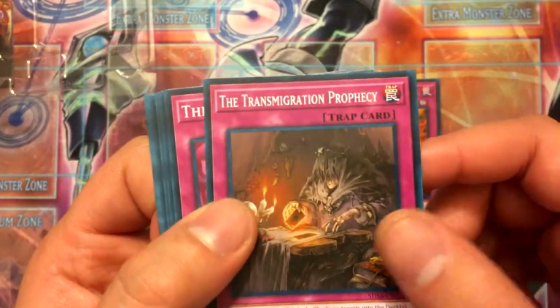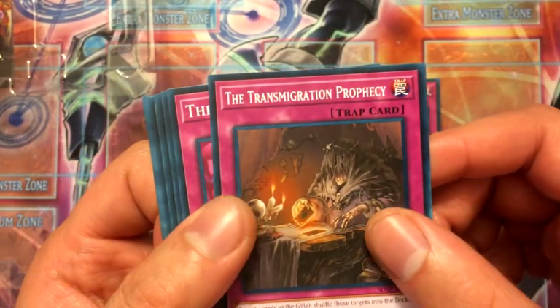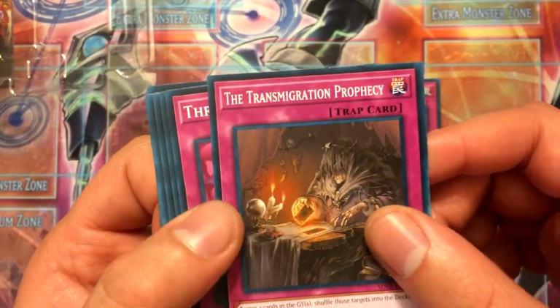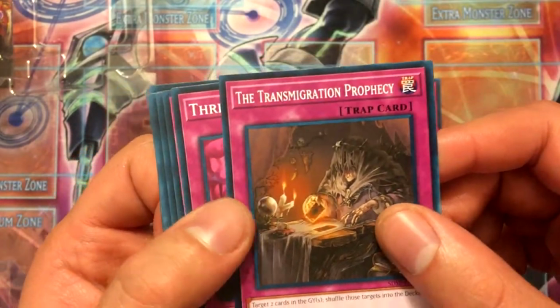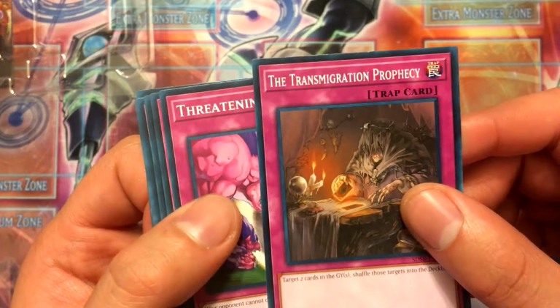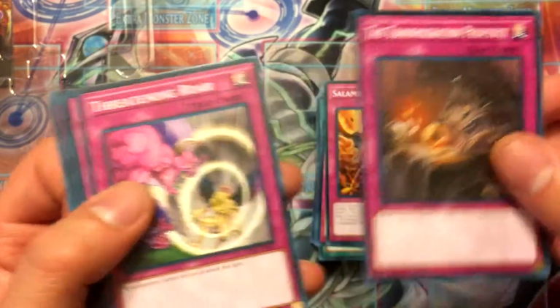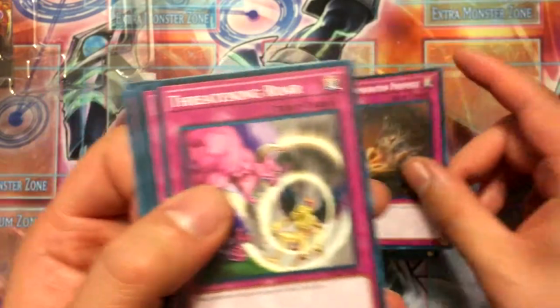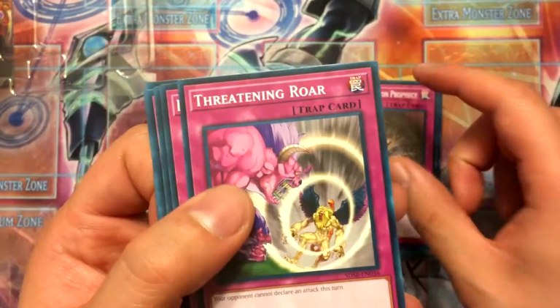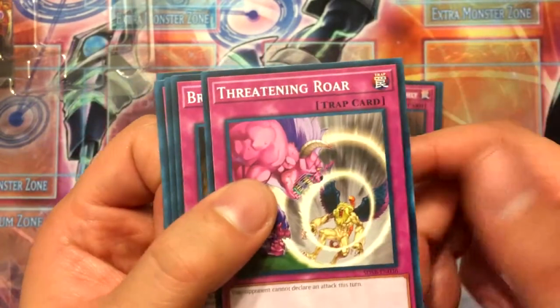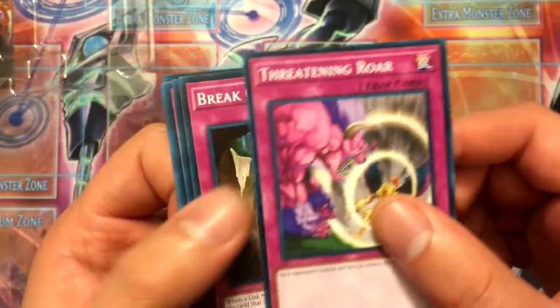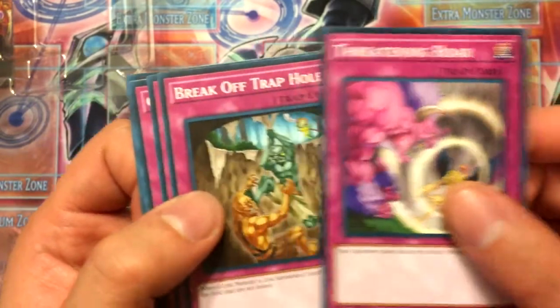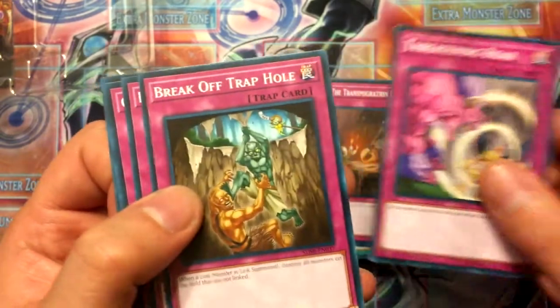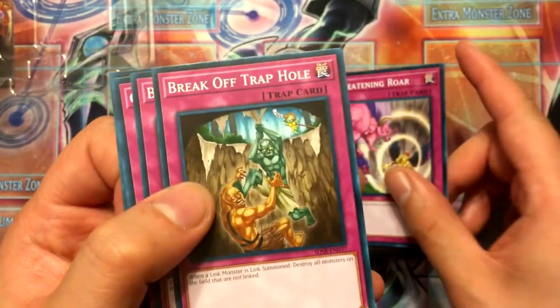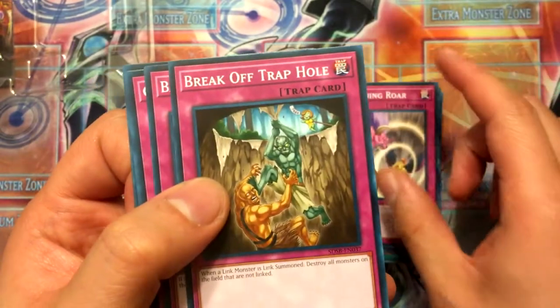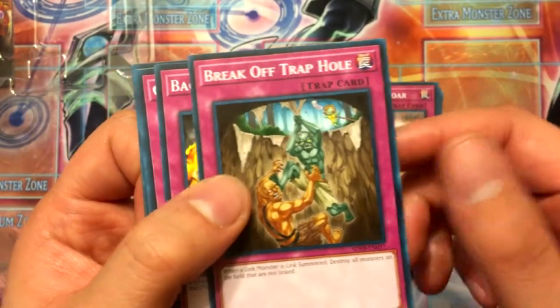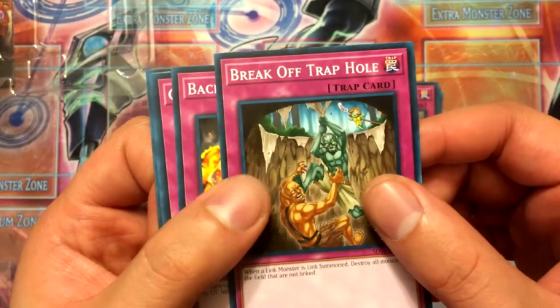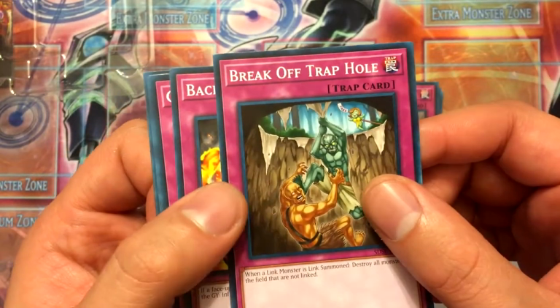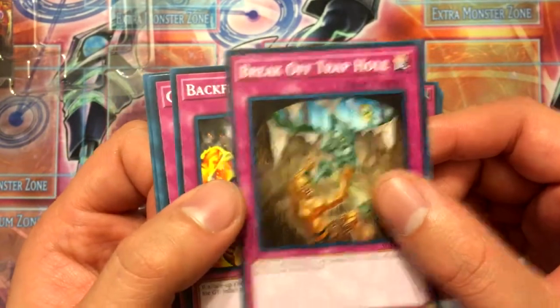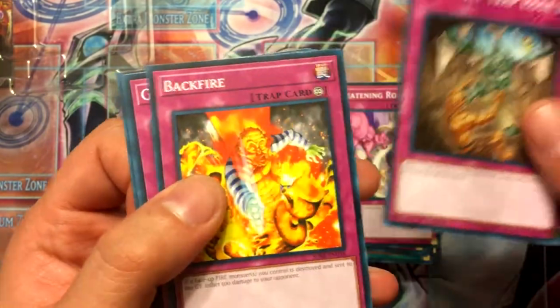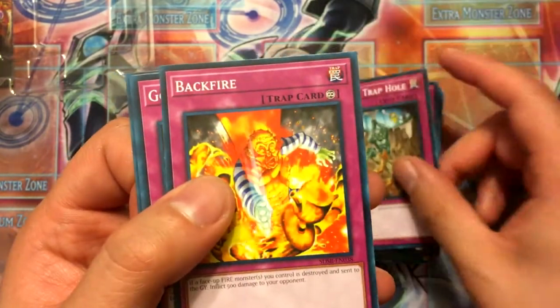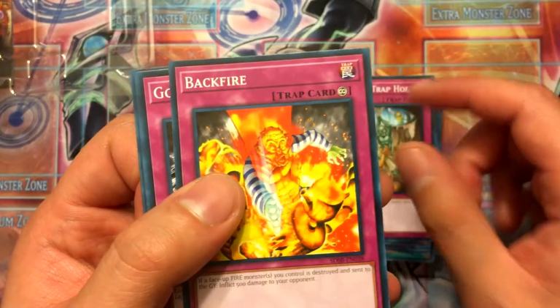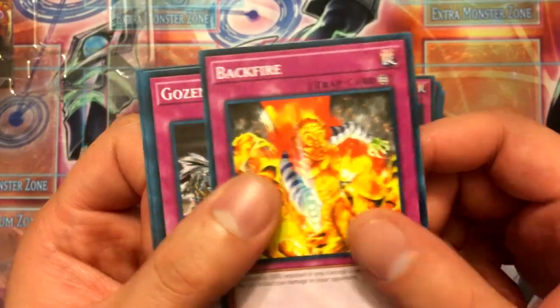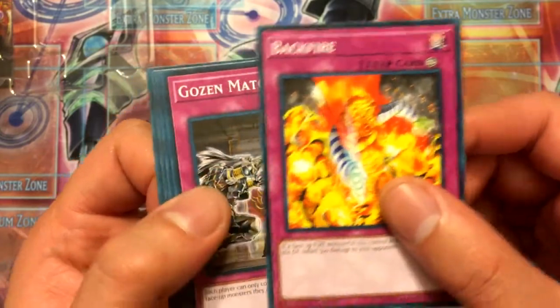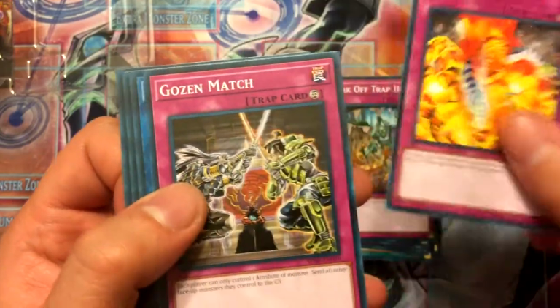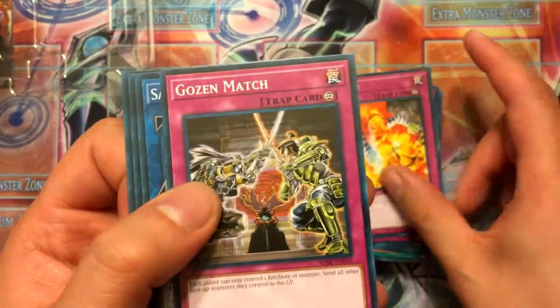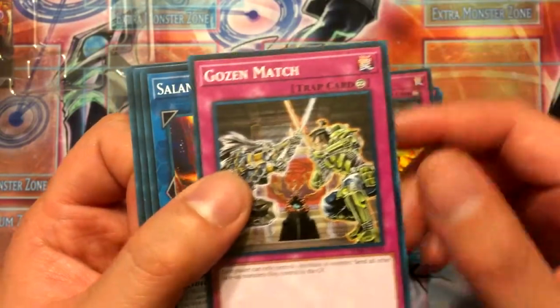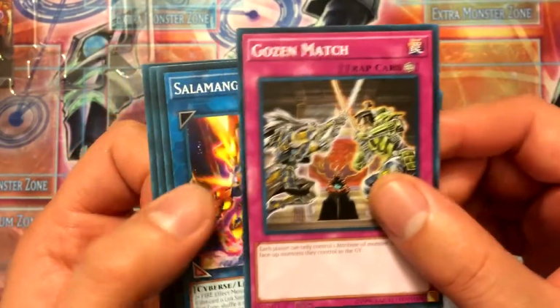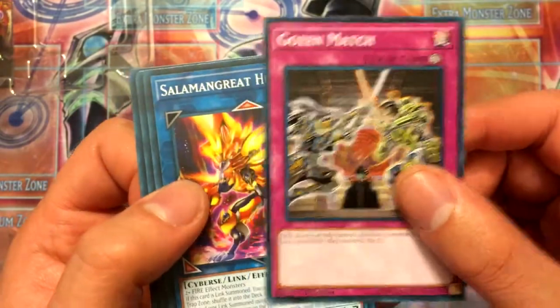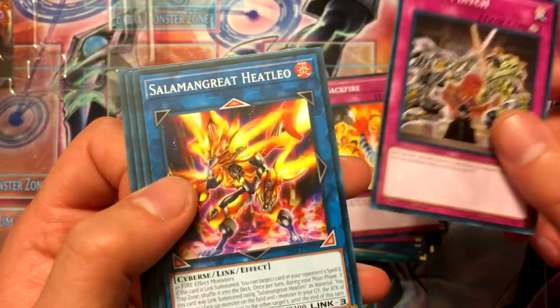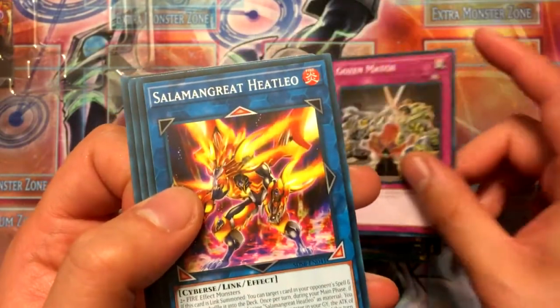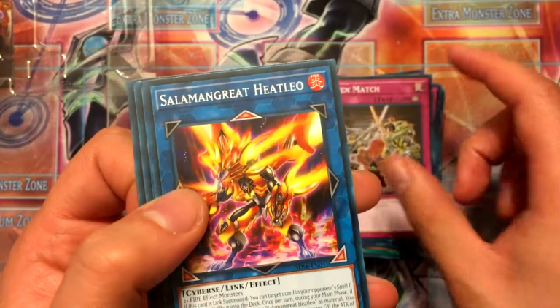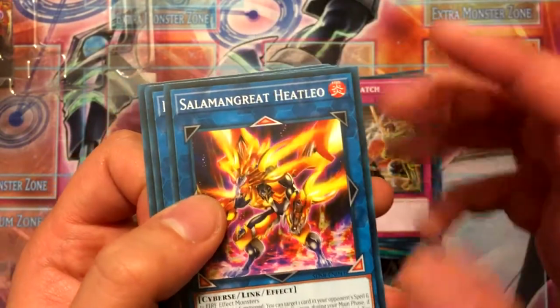Salamangreat Gift, Transmigration Prophecy, Threatening Roar, Break Off Trap Hole, Backfire, Gozen Match.